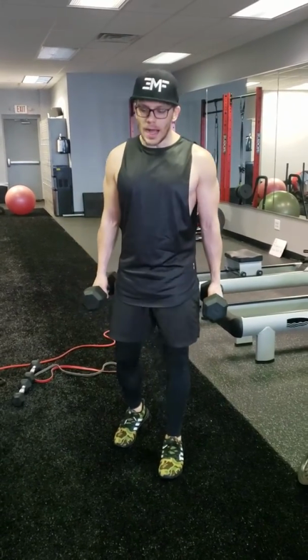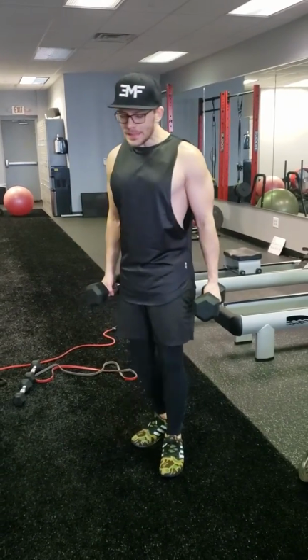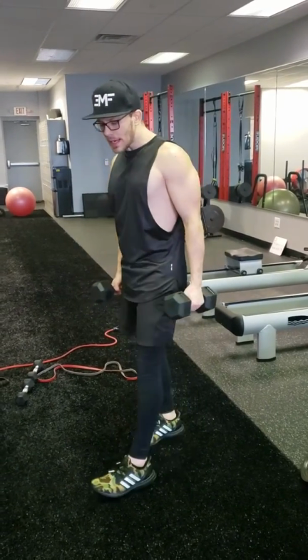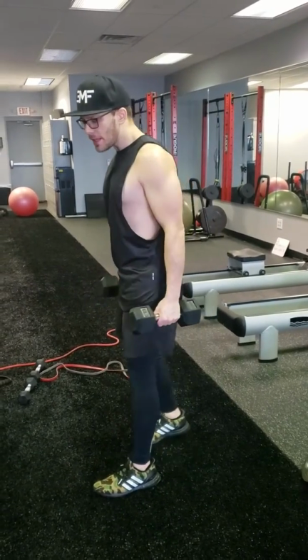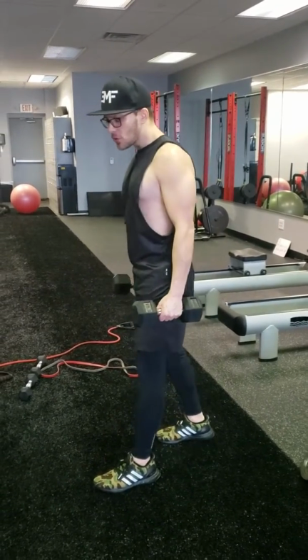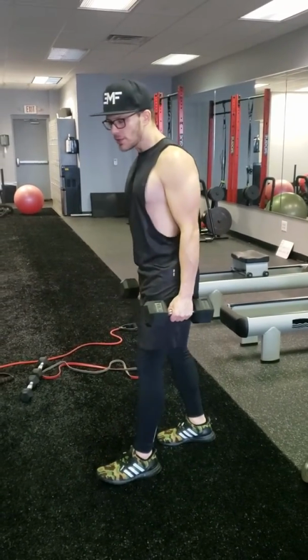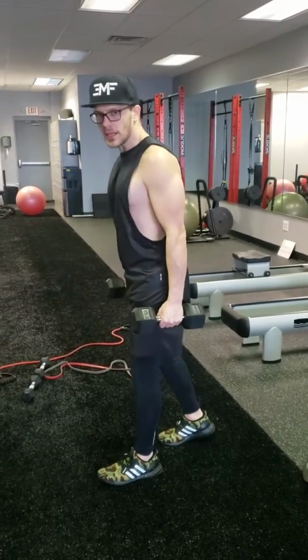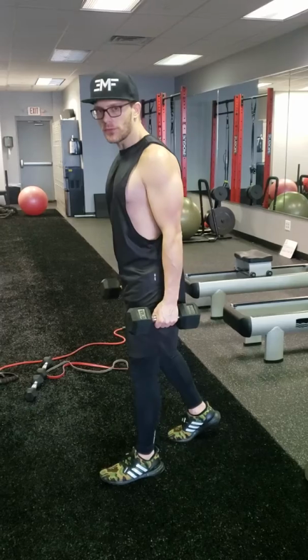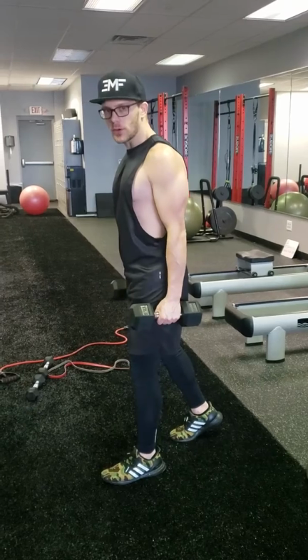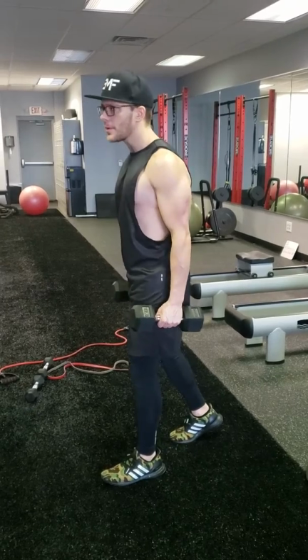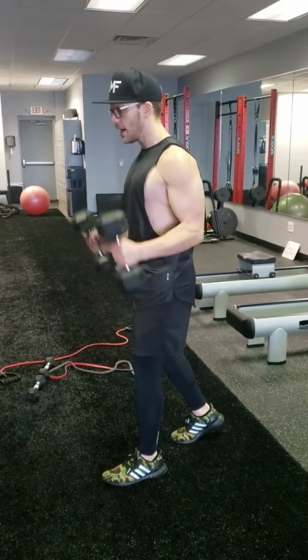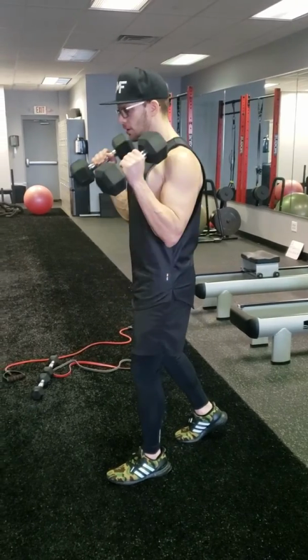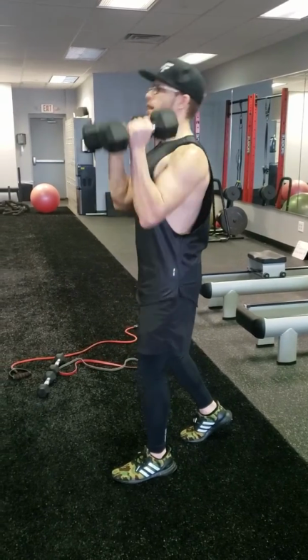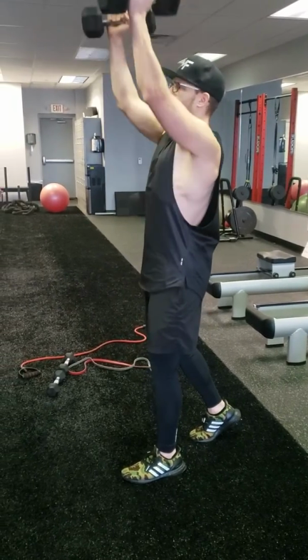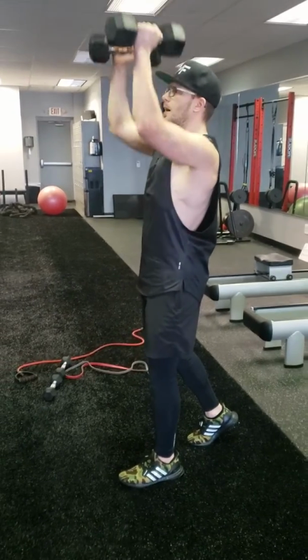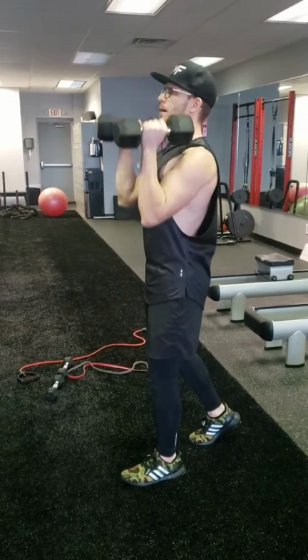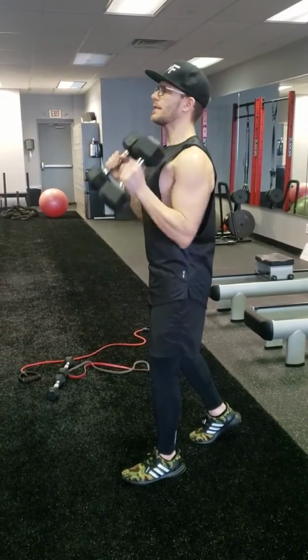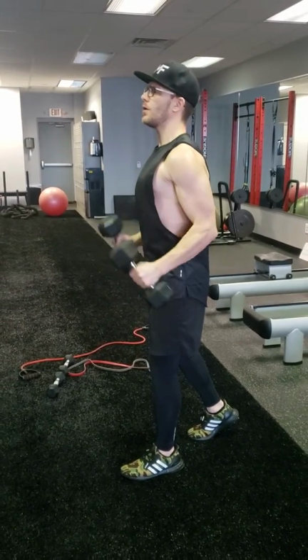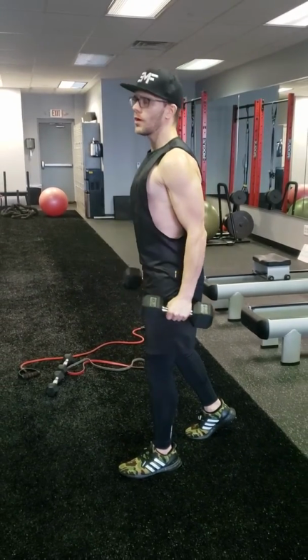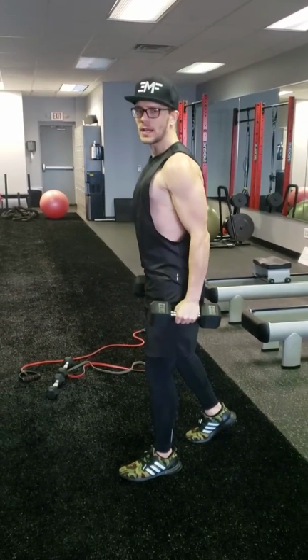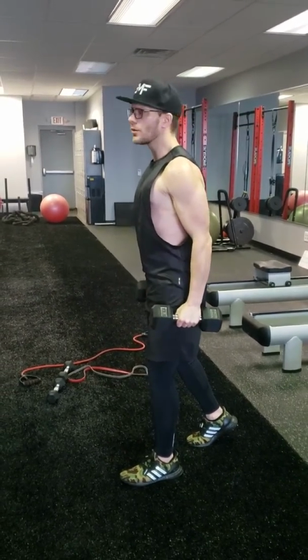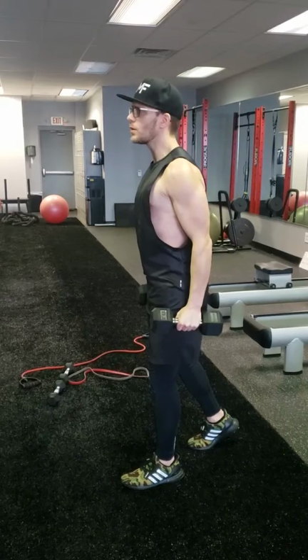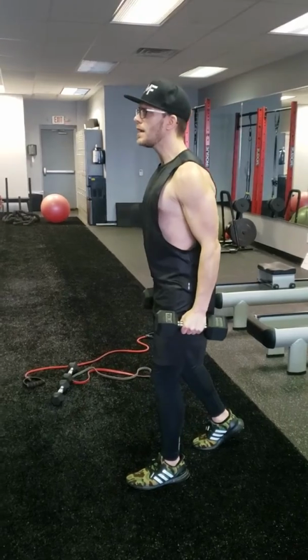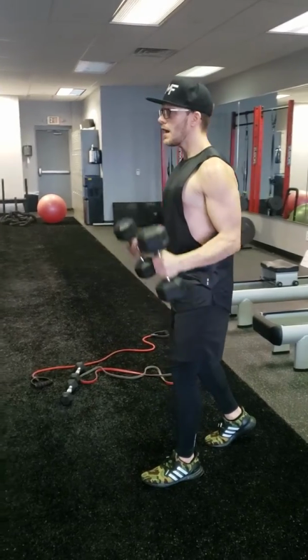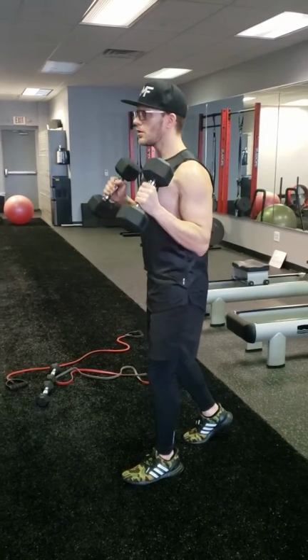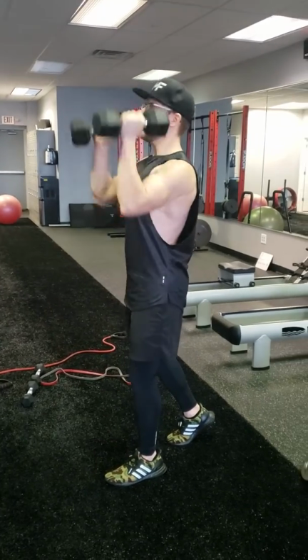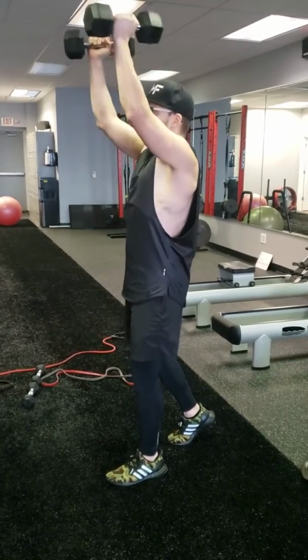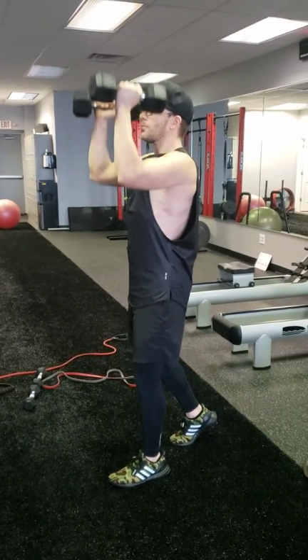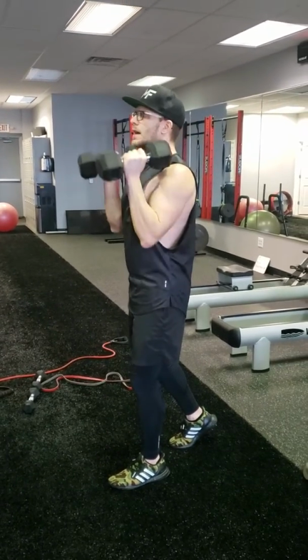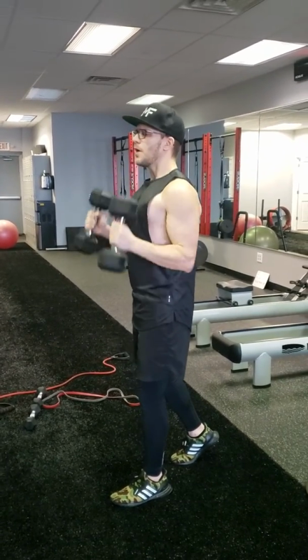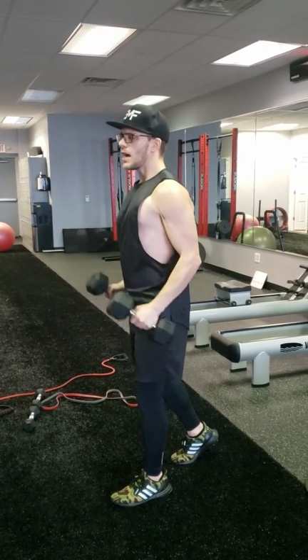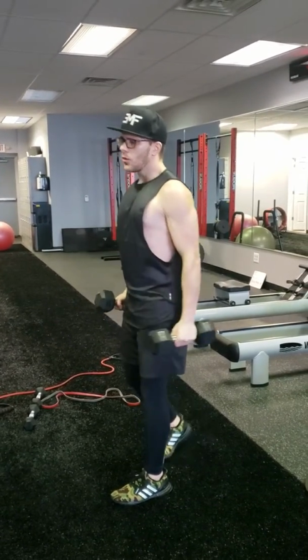I like to take a staggered stance — one foot forward. I'm coming up to a hammer curl, pressing up, back down, all the way back down, slow and controlled. Hammer curl up, overhead press, back down all the way.